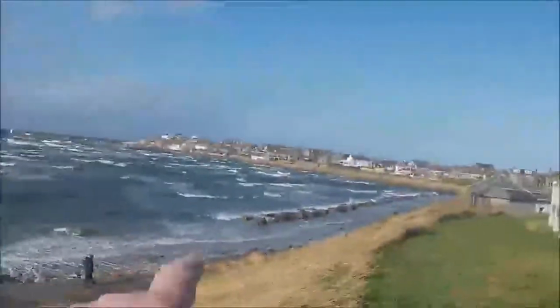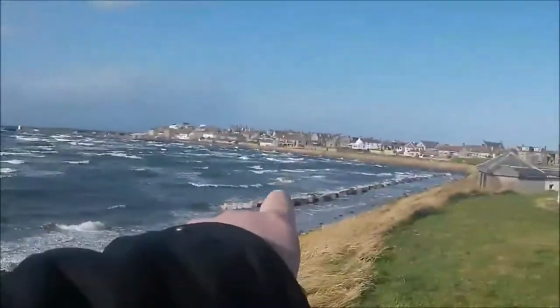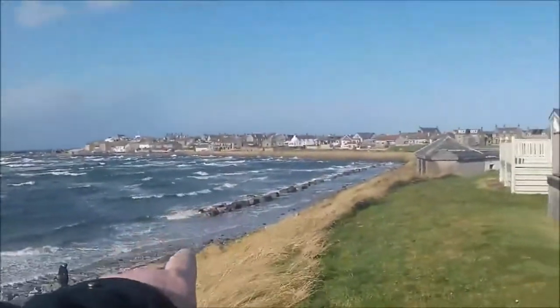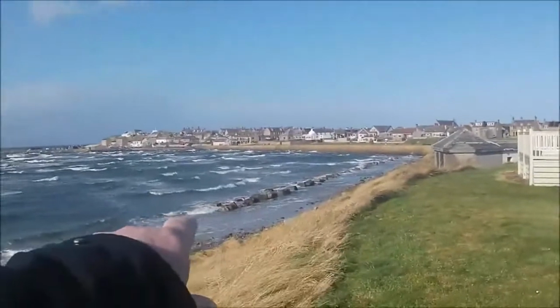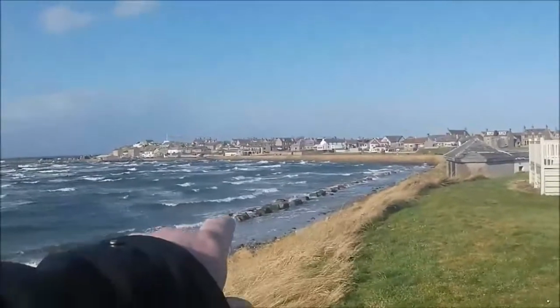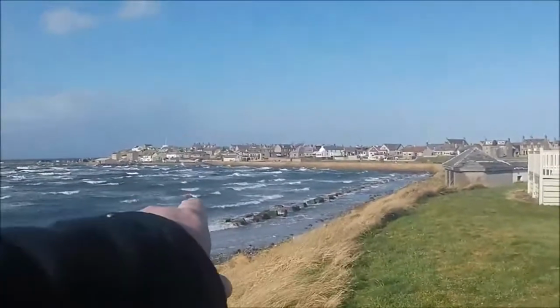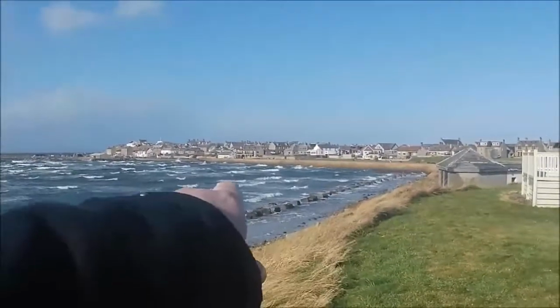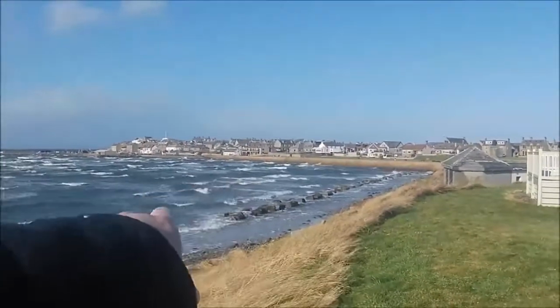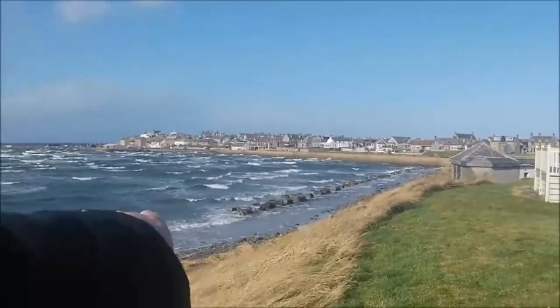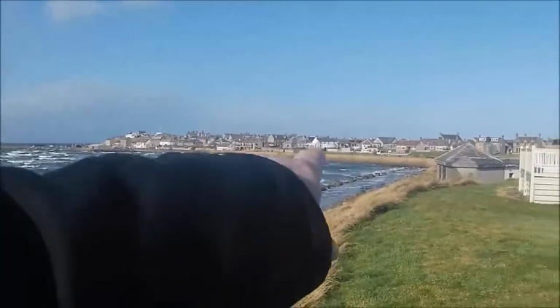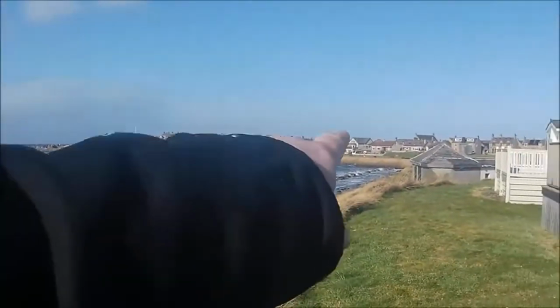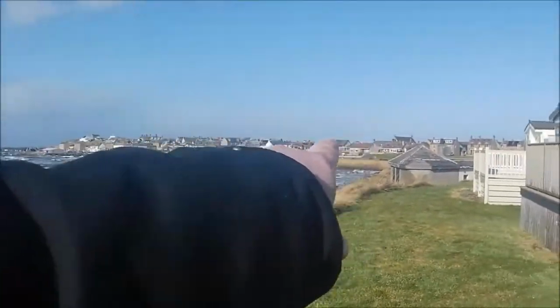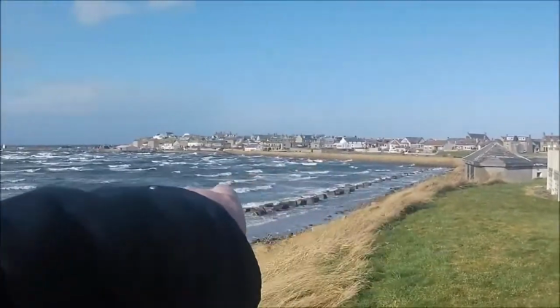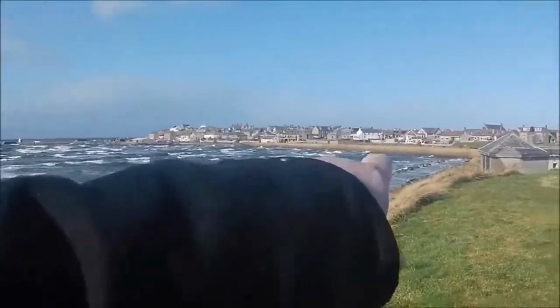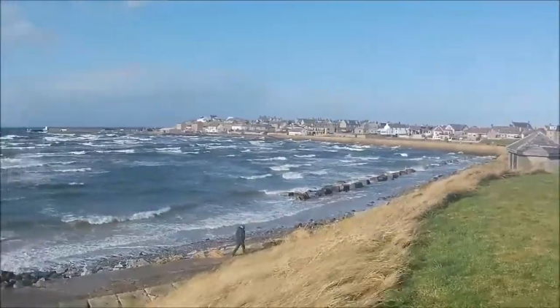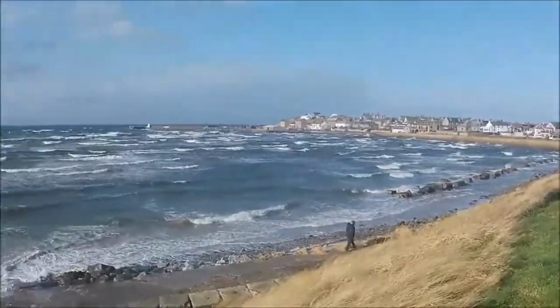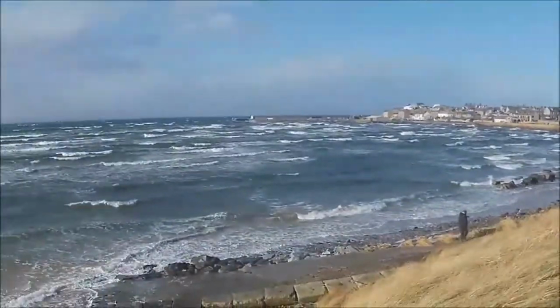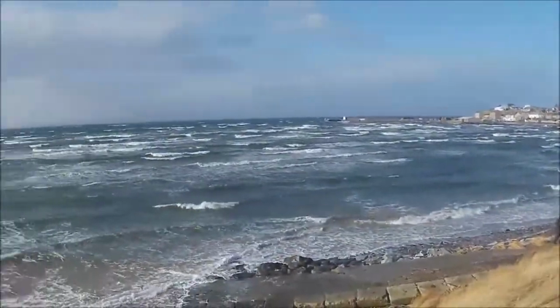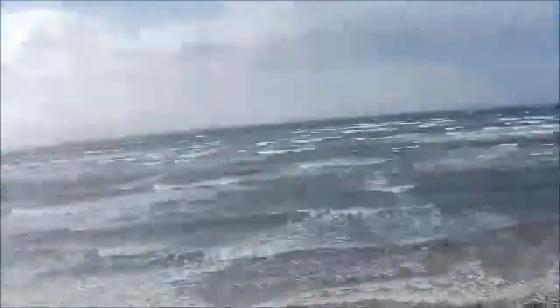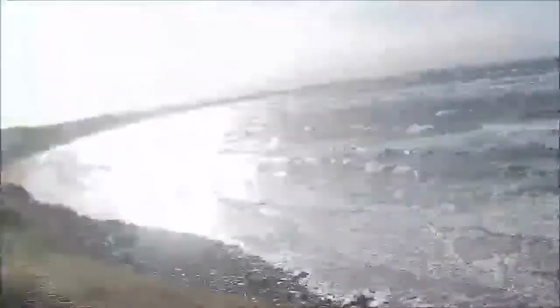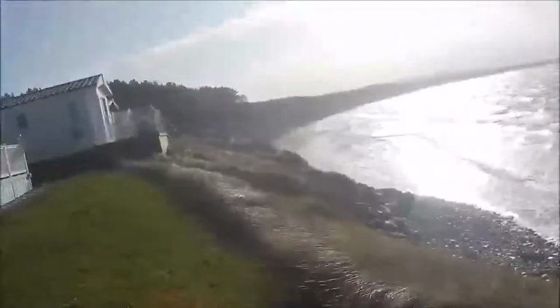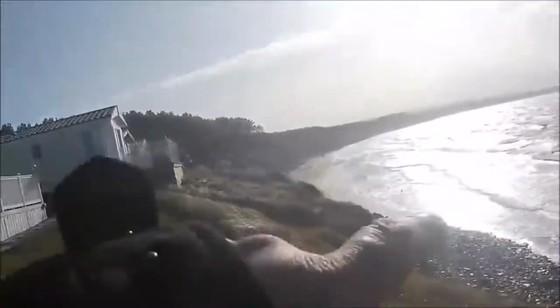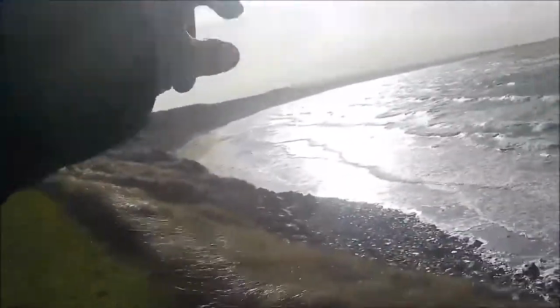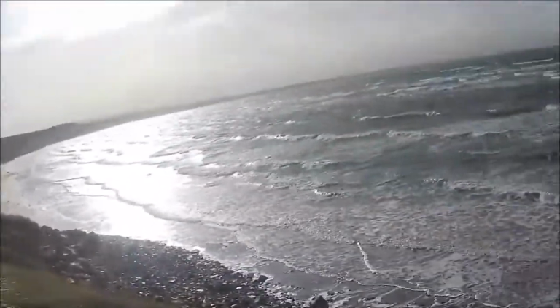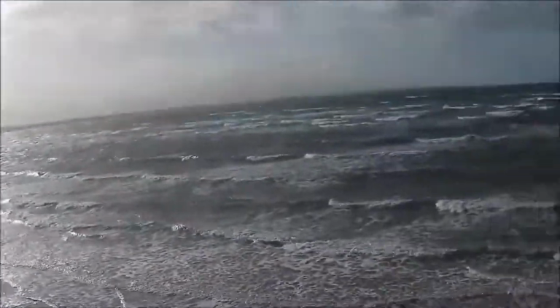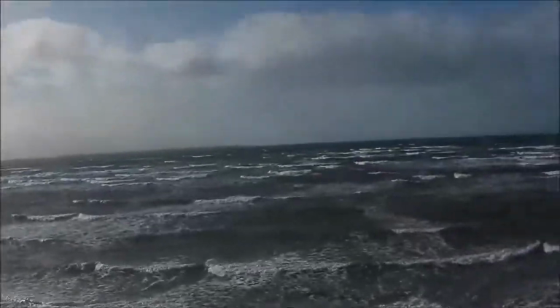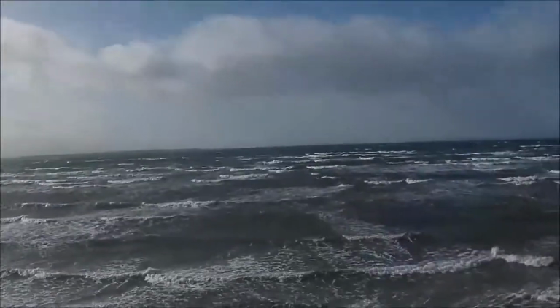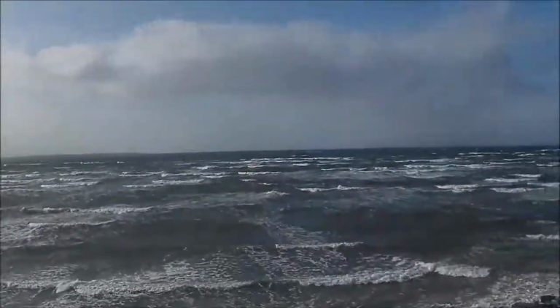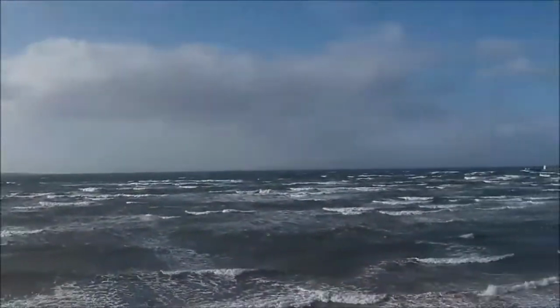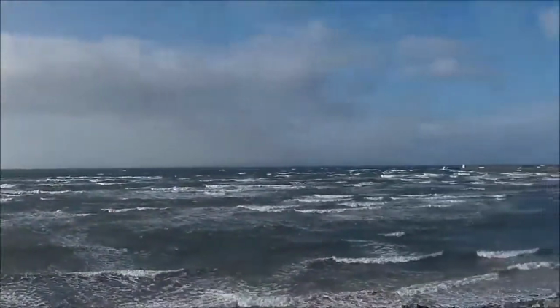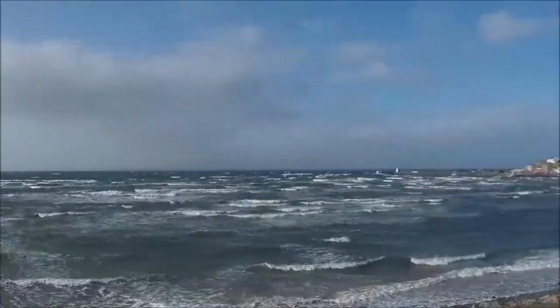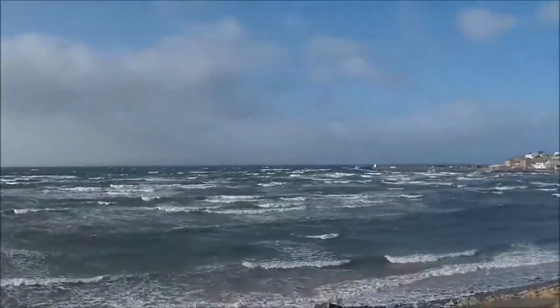Again, as with a lot of the beaches I've taken you to, you can see the old World War II concrete blocks to stop the old landing craft coming ashore. They're spread right the way up around the beach. Oh boy, that is wild out here.